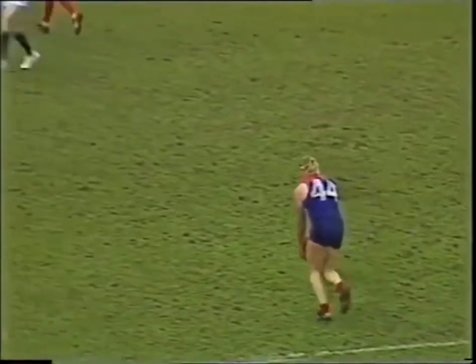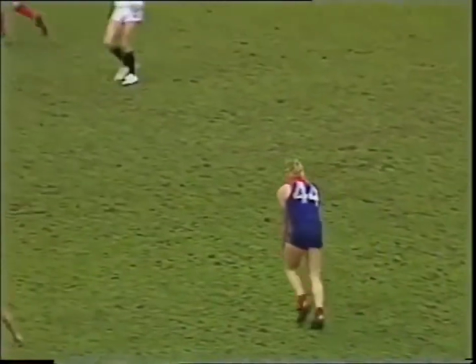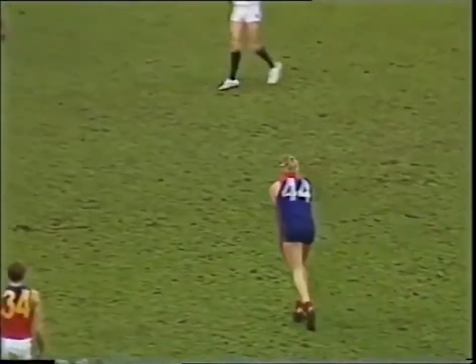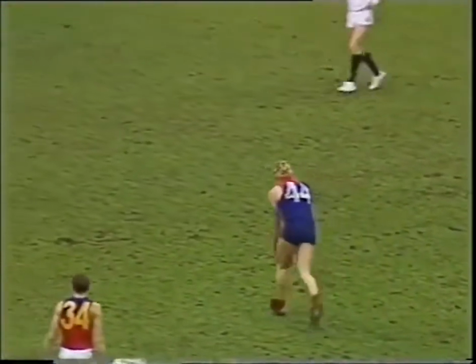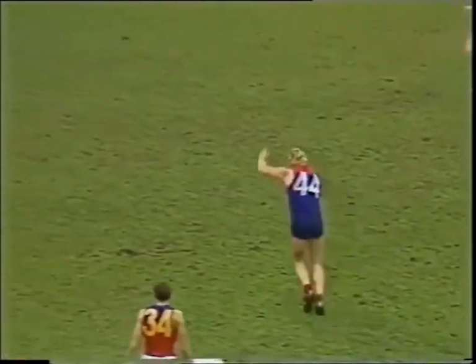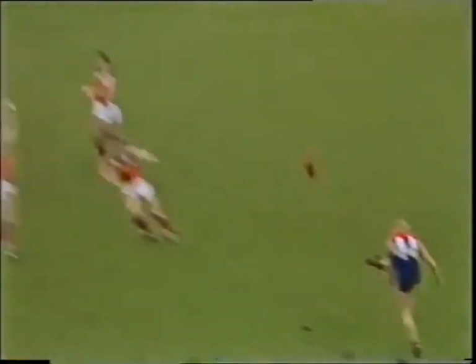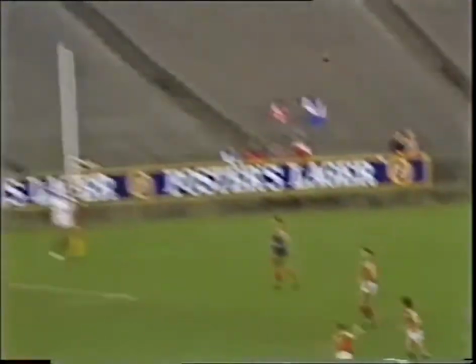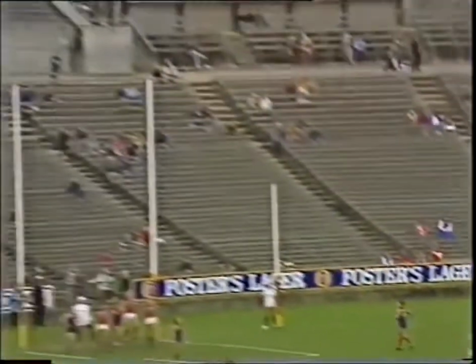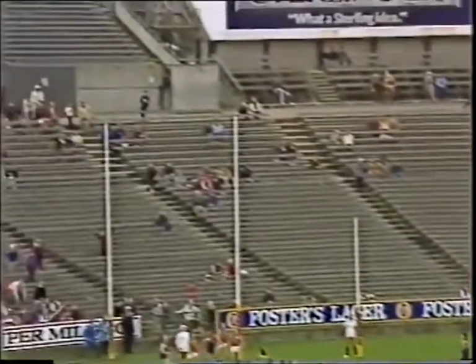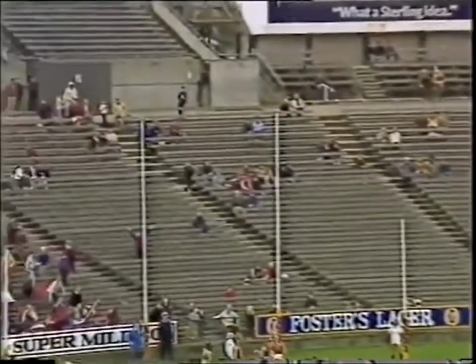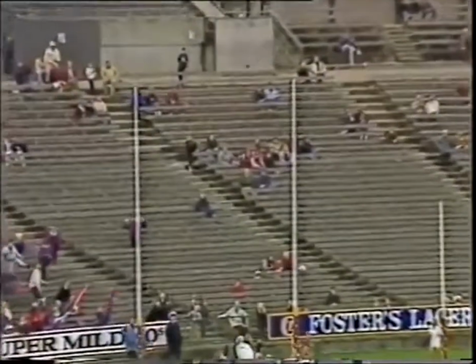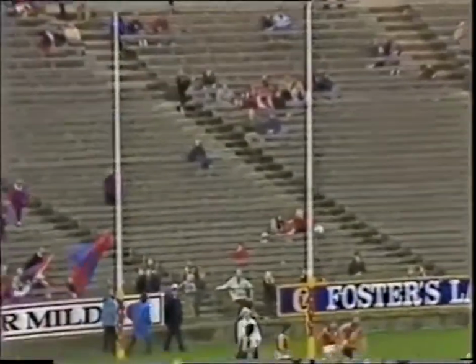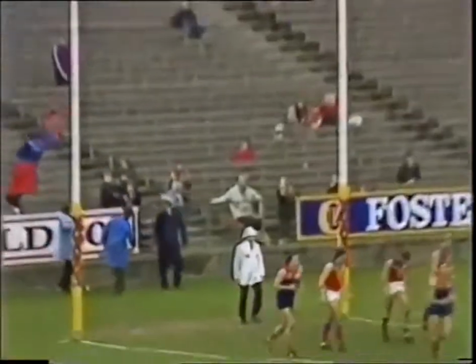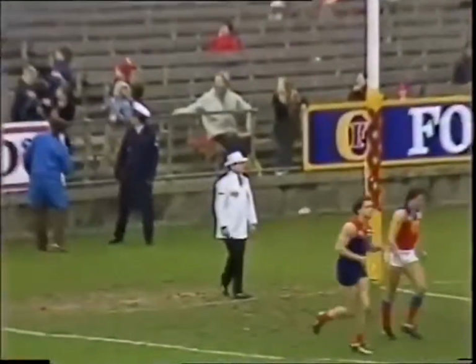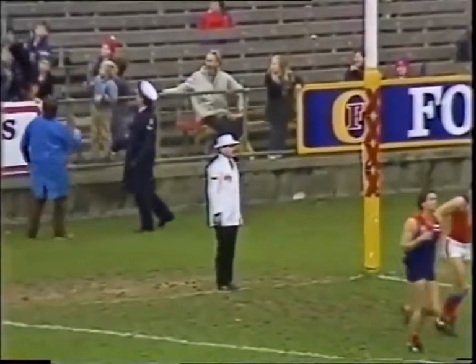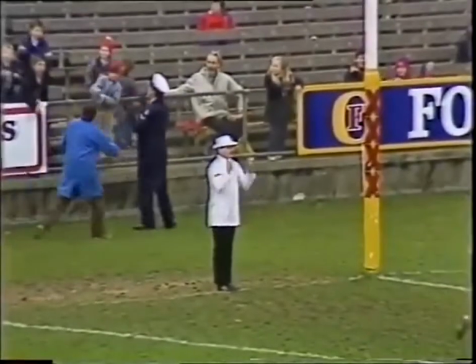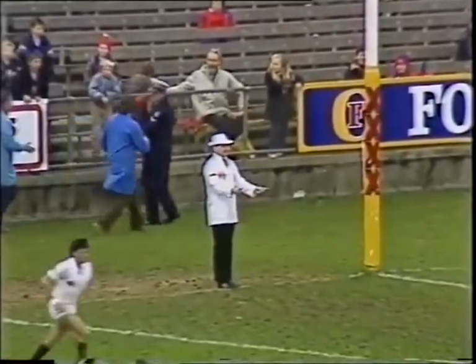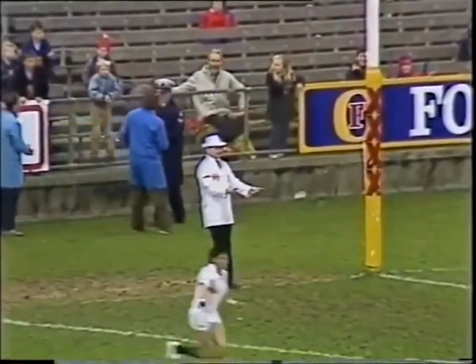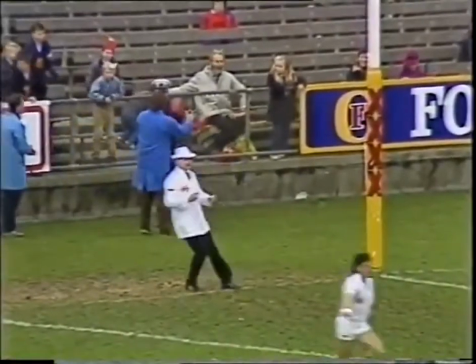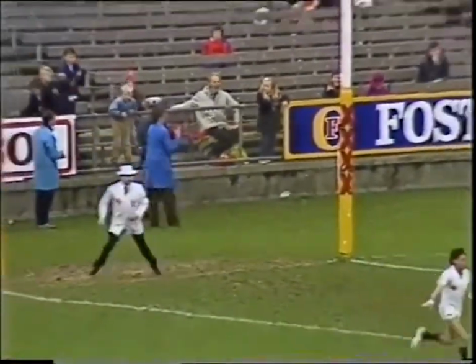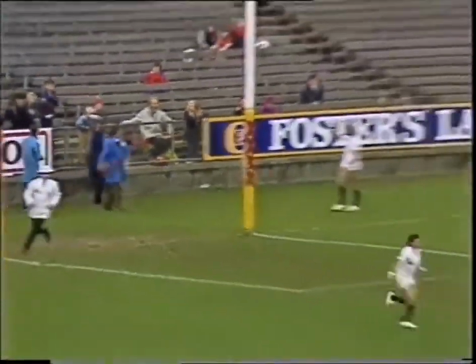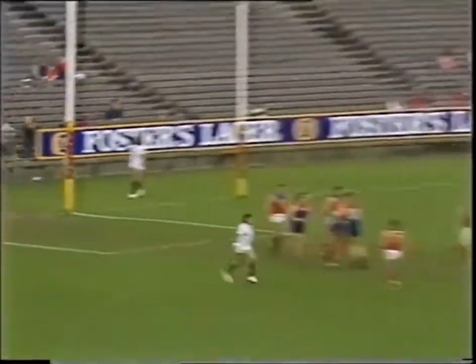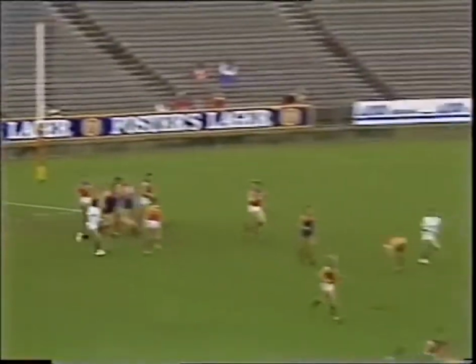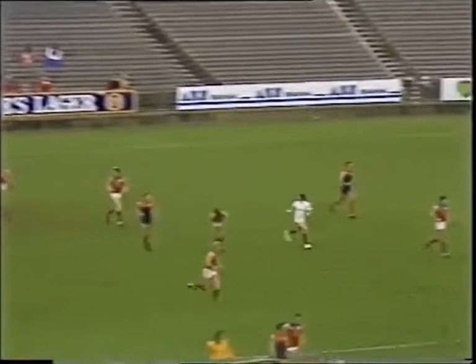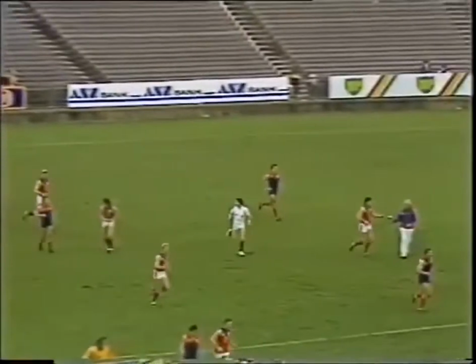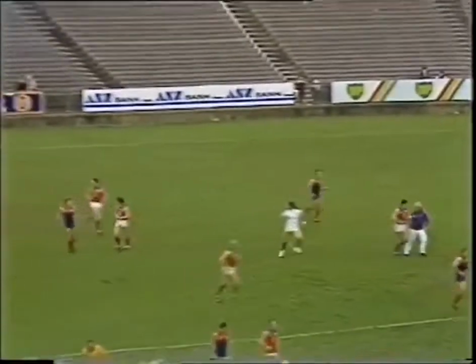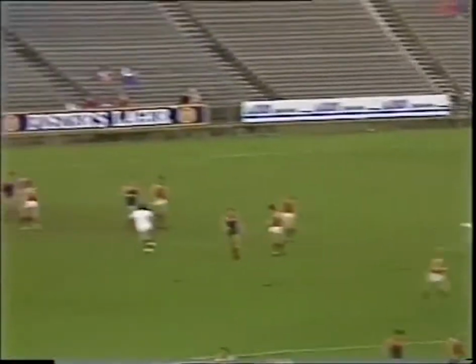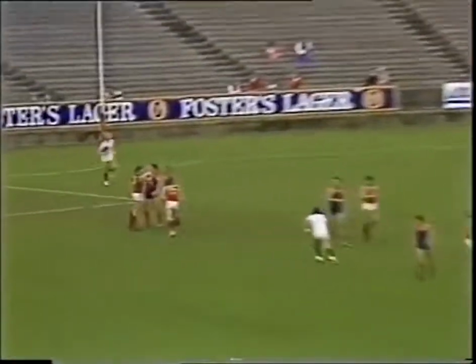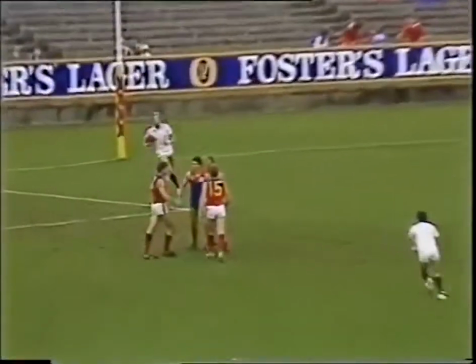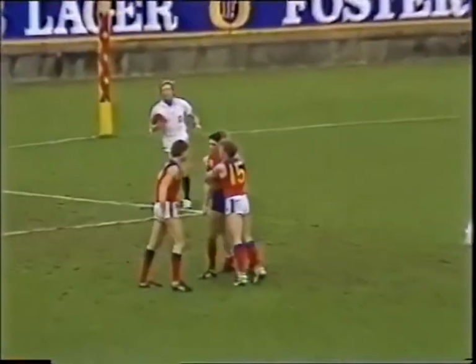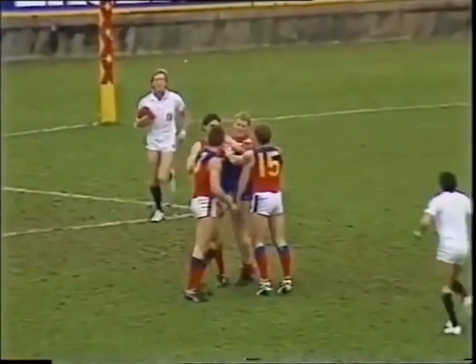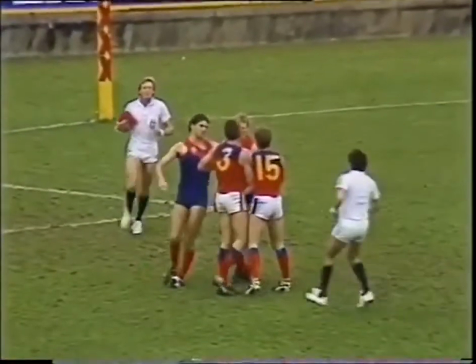John Fidge comes in from about 35 to 40 metres out — he's already kicked one. Mark that down as two. Melbourne kicked their third. They move to 3-1-19. Fitzroy one behind. Three goals the difference at 12 minutes in.